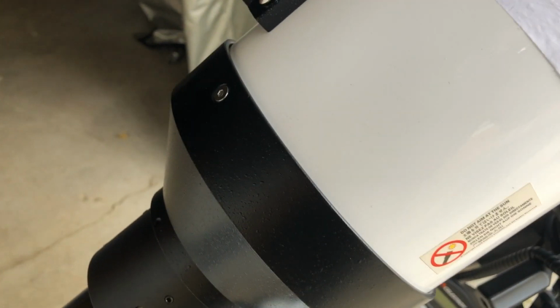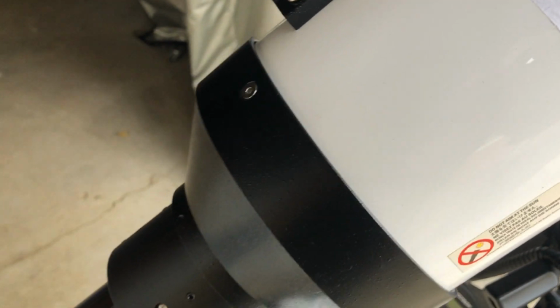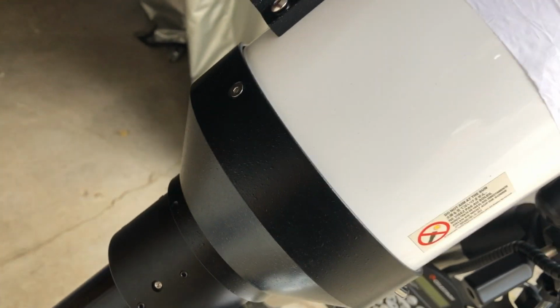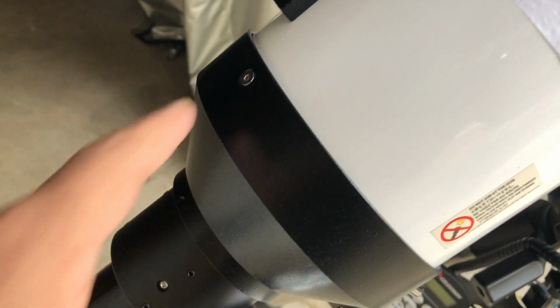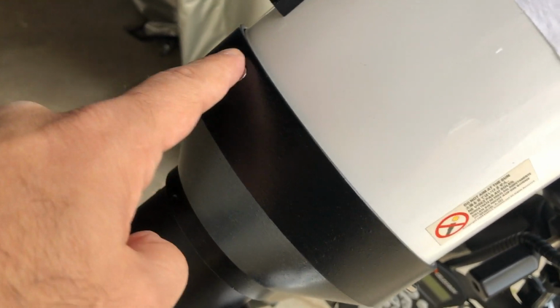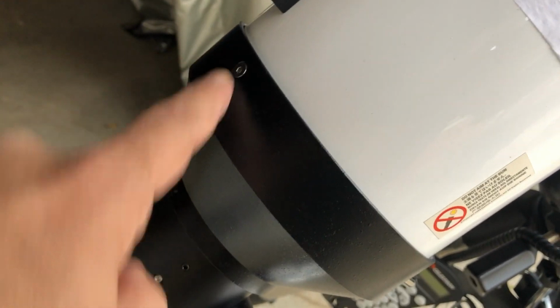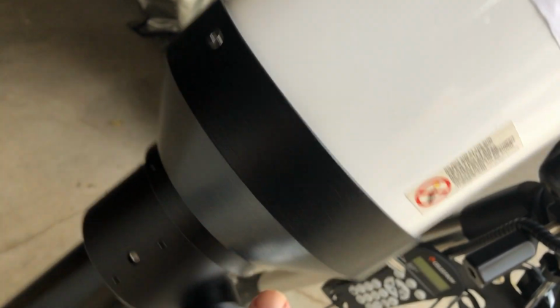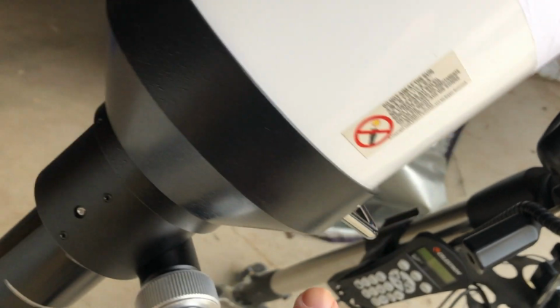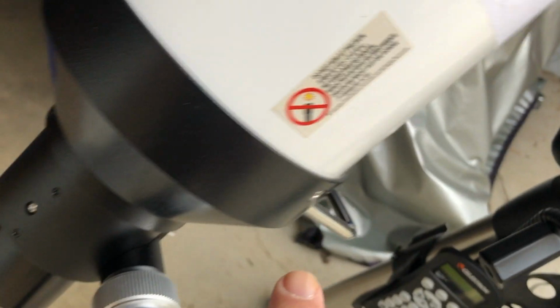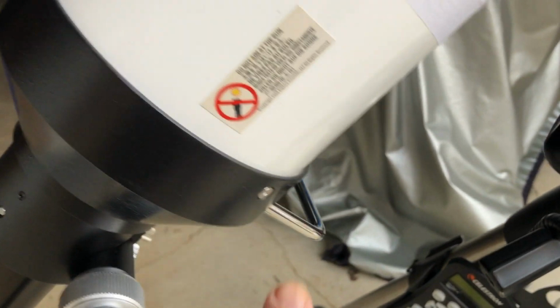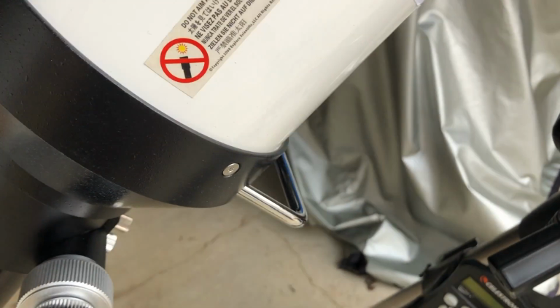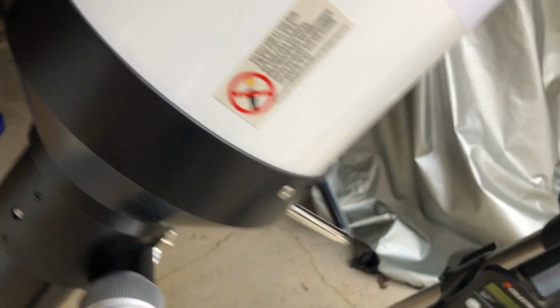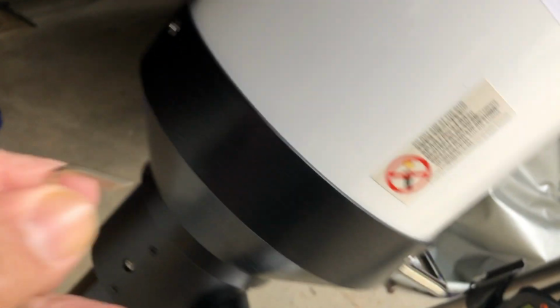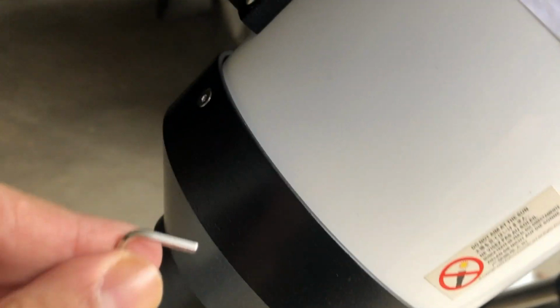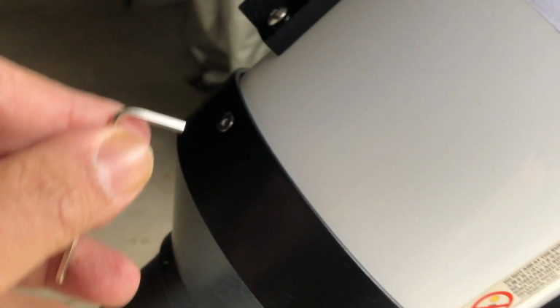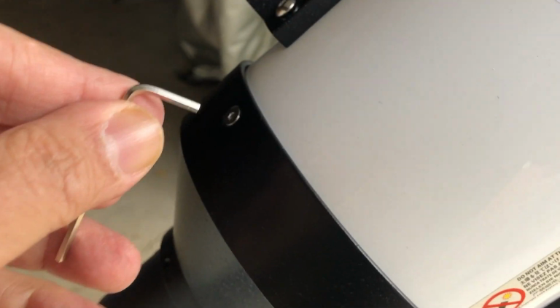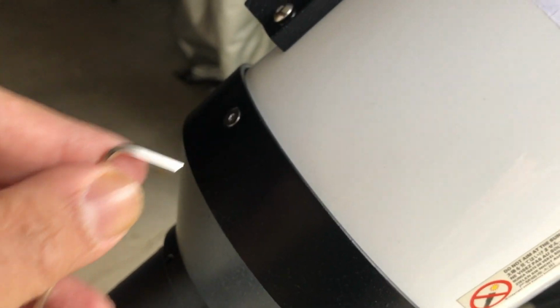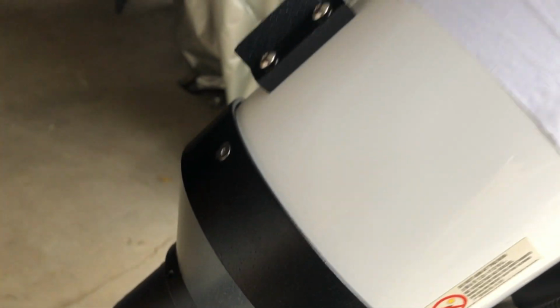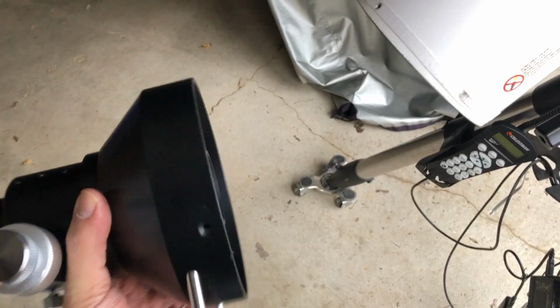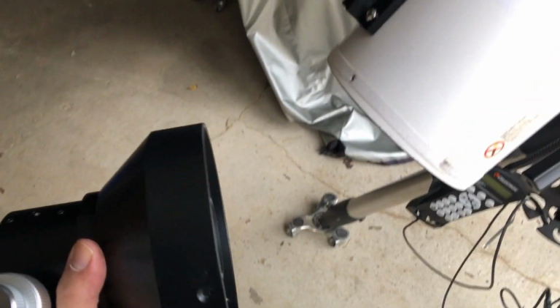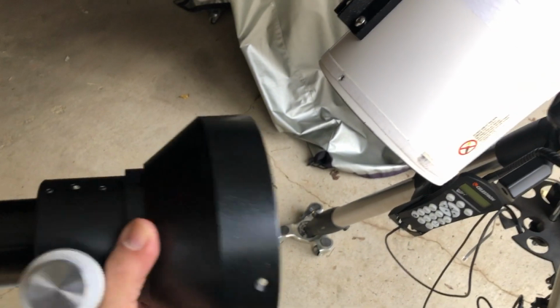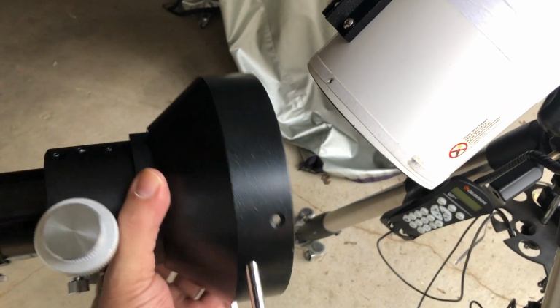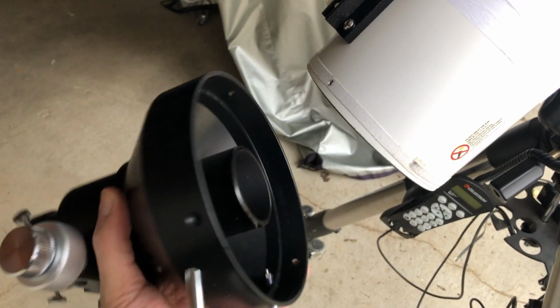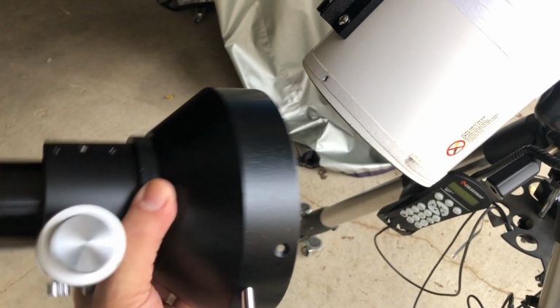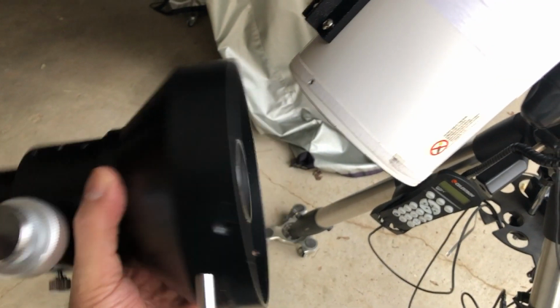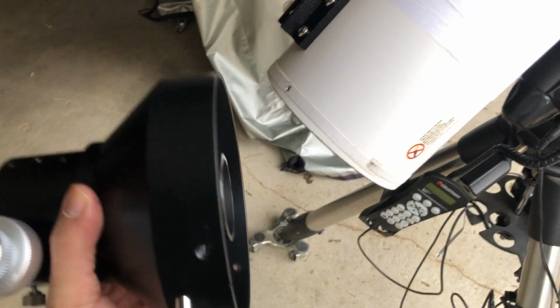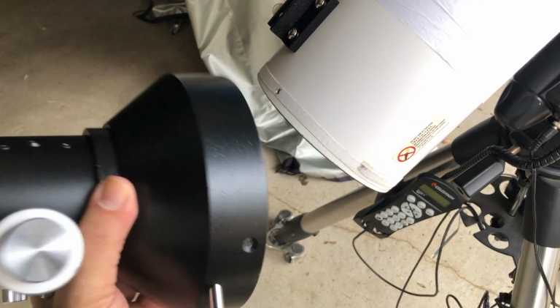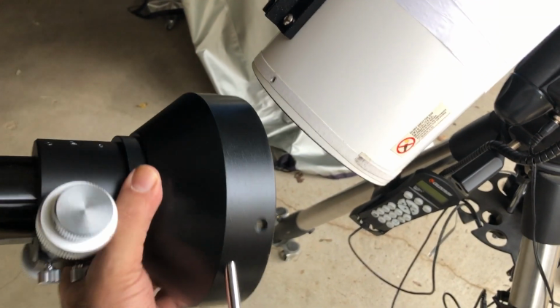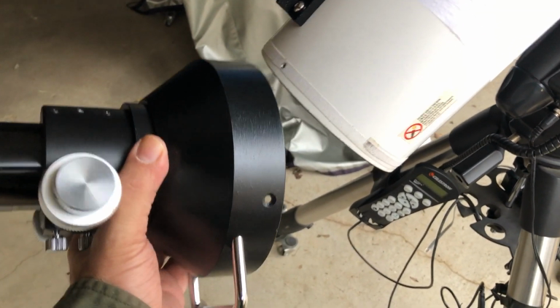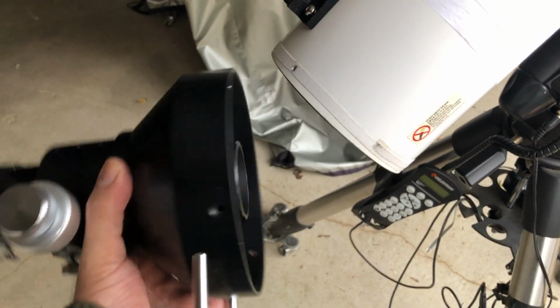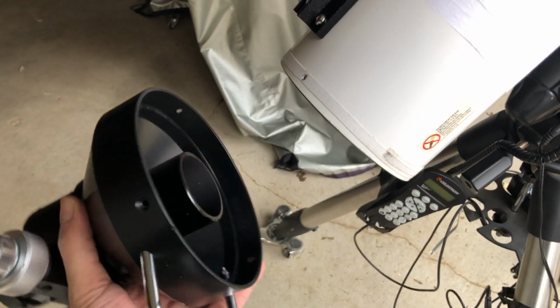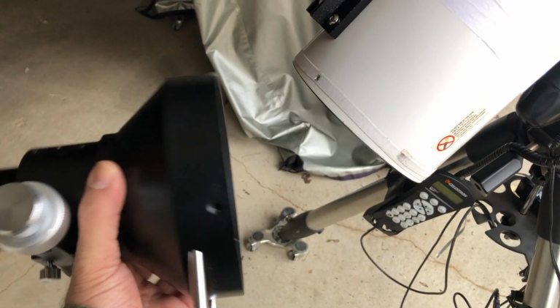Here's the old focuser that I'm gonna replace. It looks like it's just held on by a few screws here and I can just get them off with my allen wrench. I got it off with those three screws and it's definitely lighter than my Moonlight focuser, so I'll be adding on a few pounds.